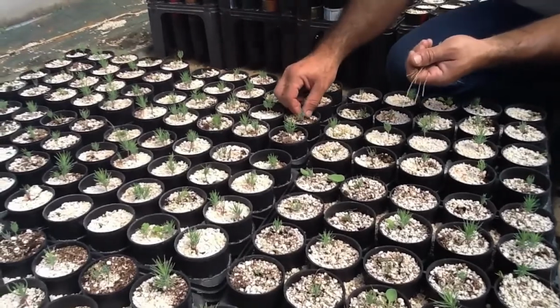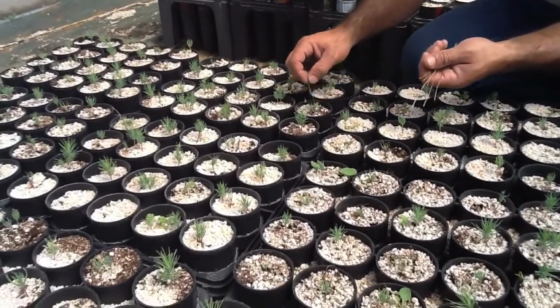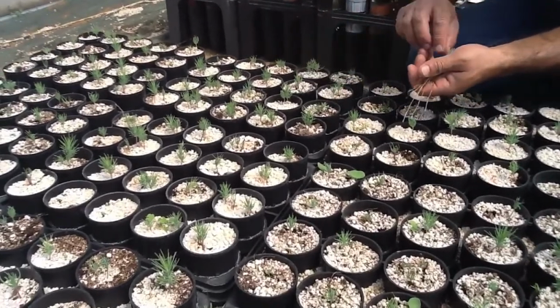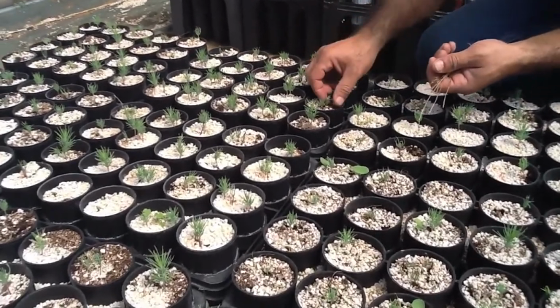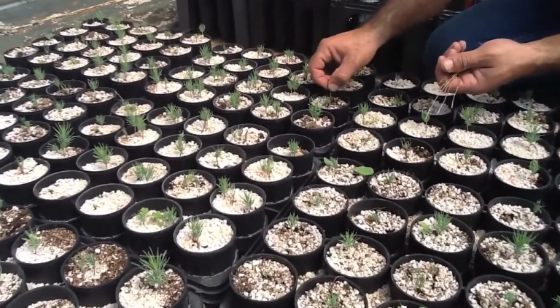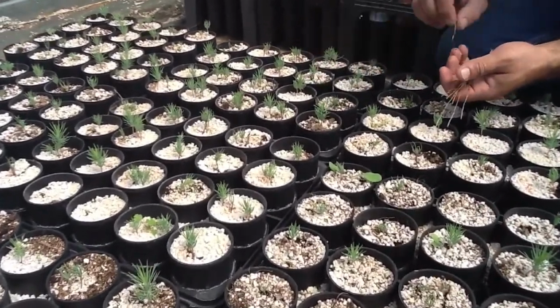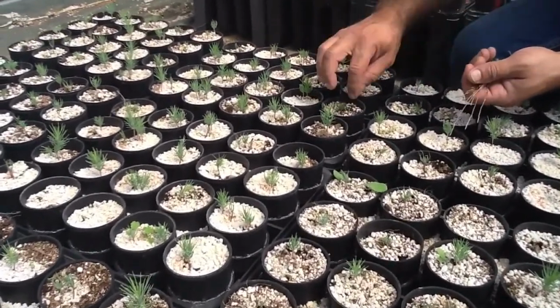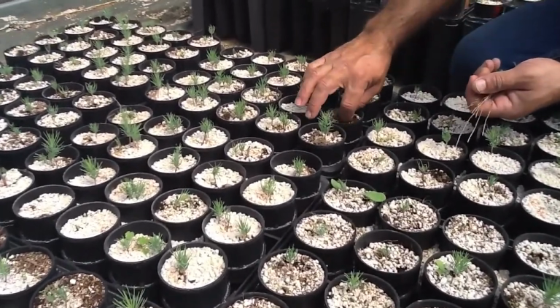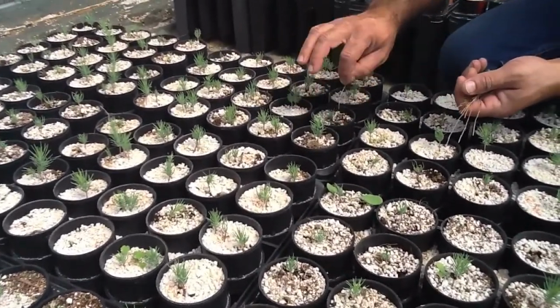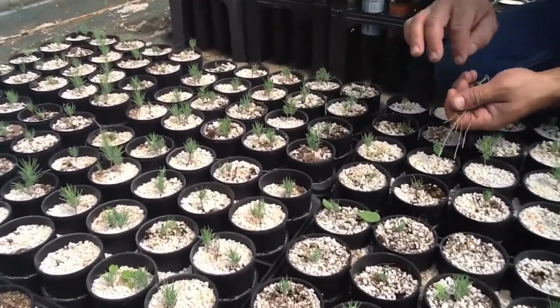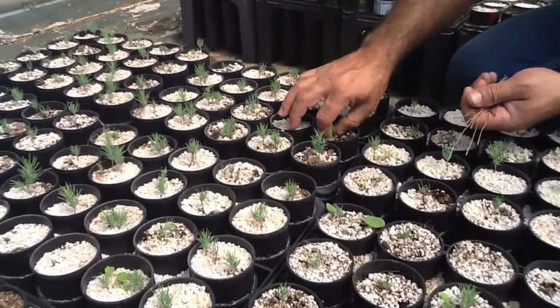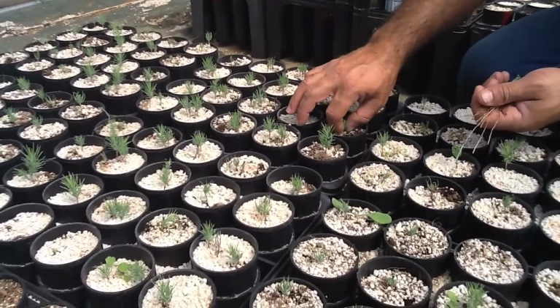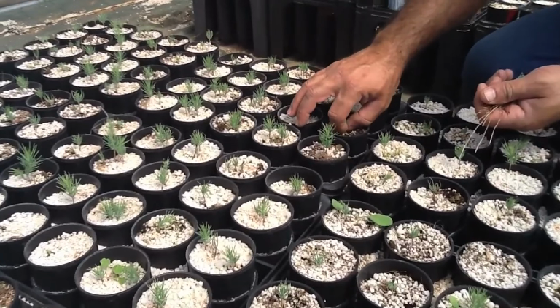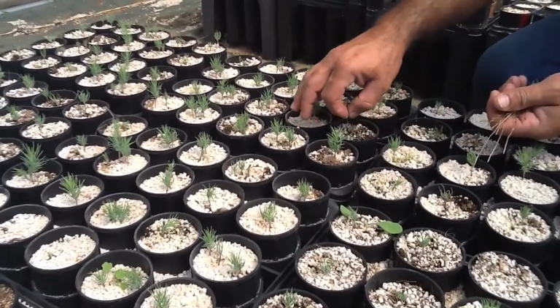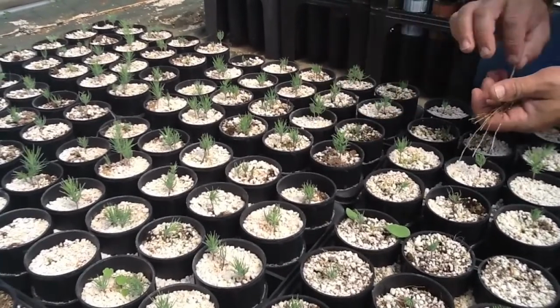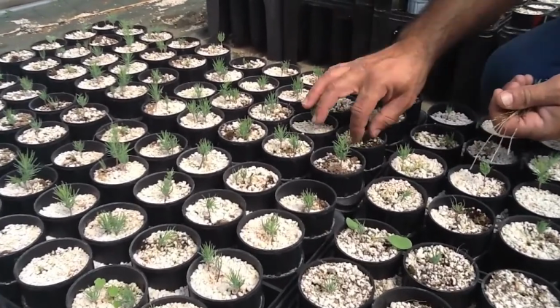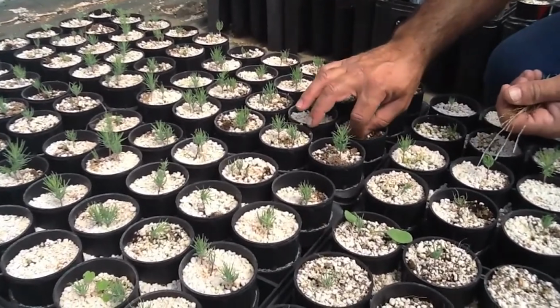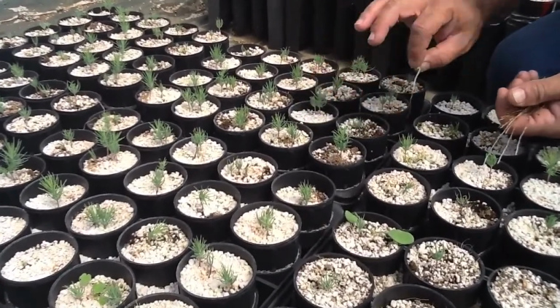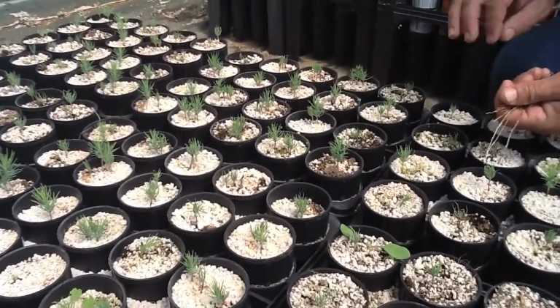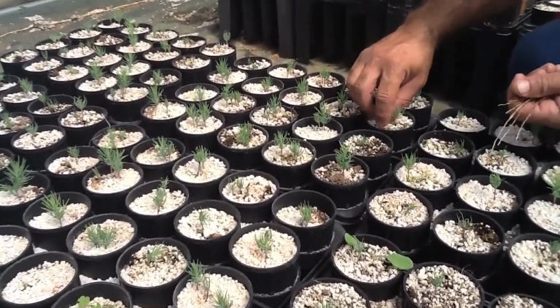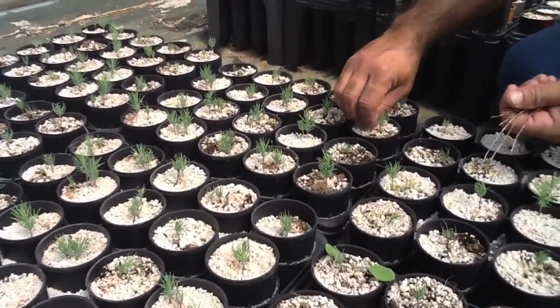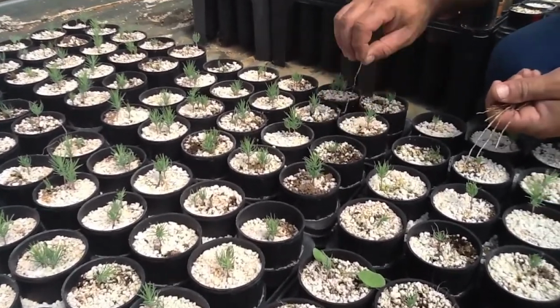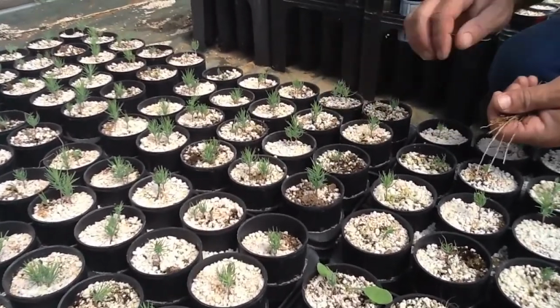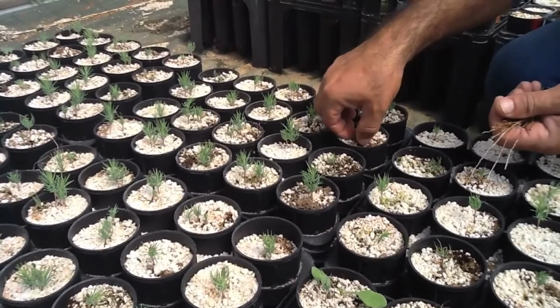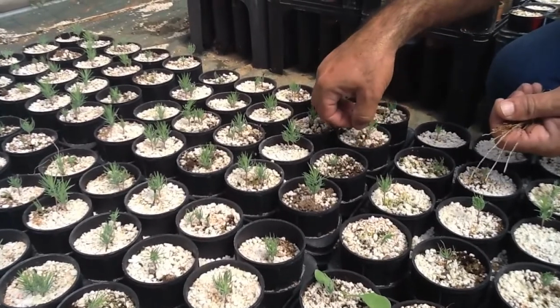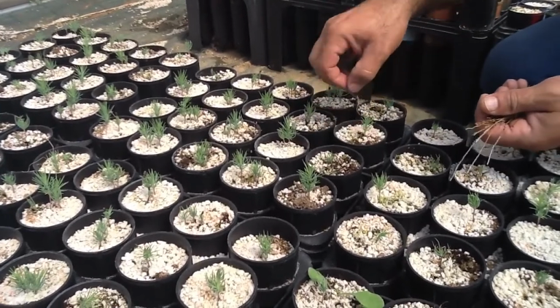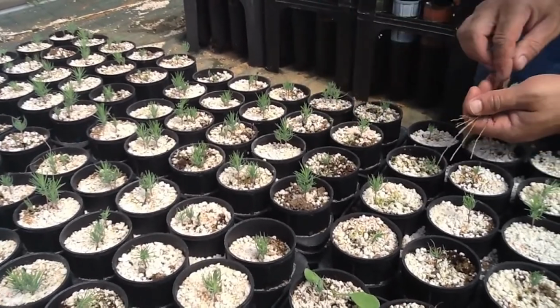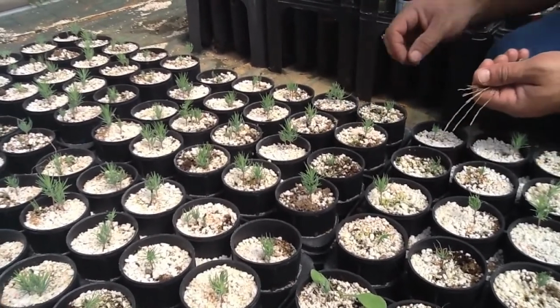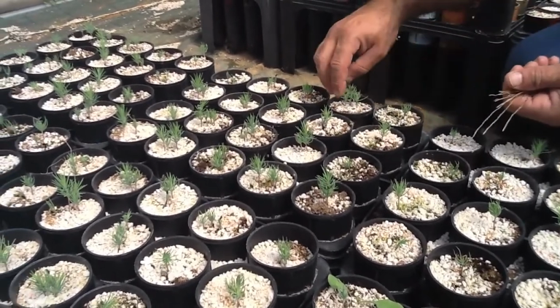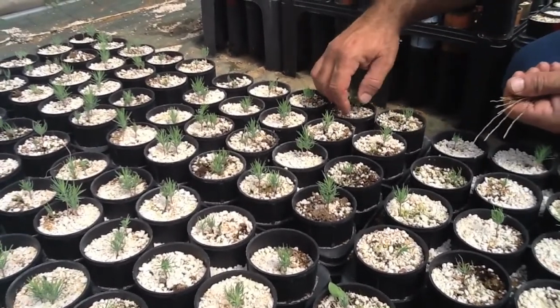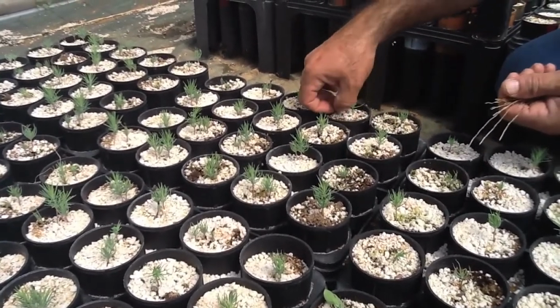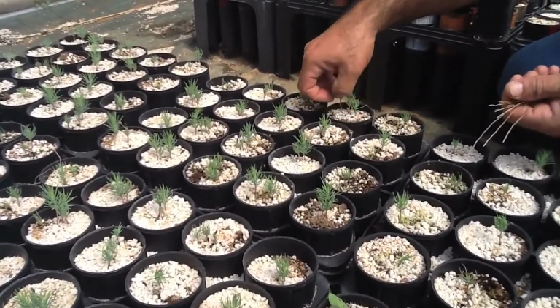The grower here is thinning his young seedlings a tray at a time. He is careful to remove all but one seedling, often selecting the tallest or most centered in the container. Be sure to dispose of the thinned seedlings so they do not rot or potentially cause disease in your crop.